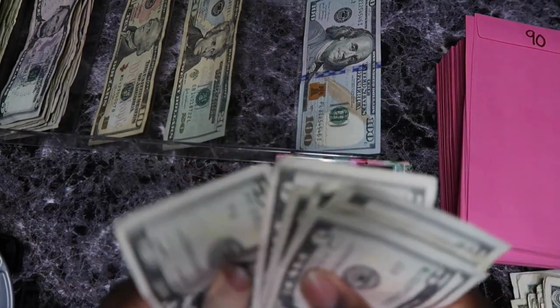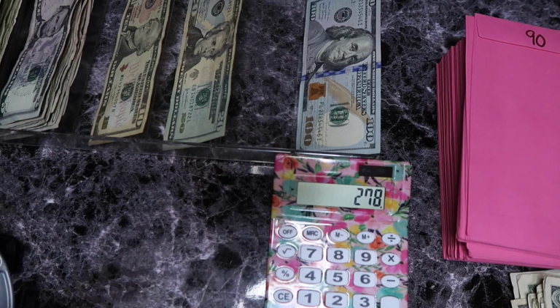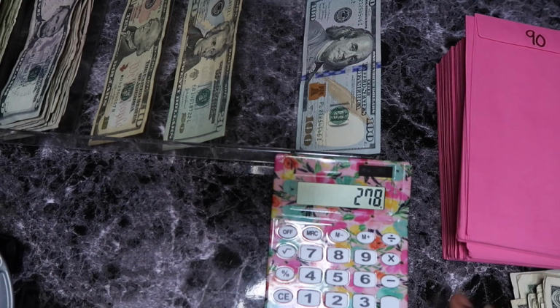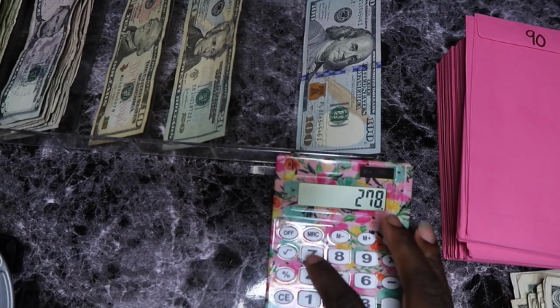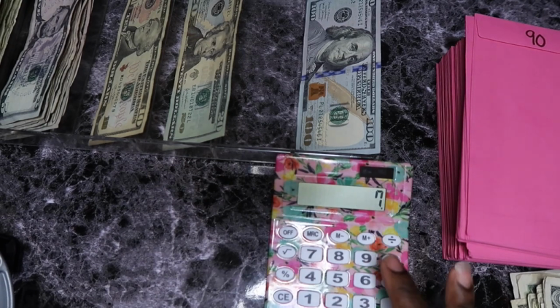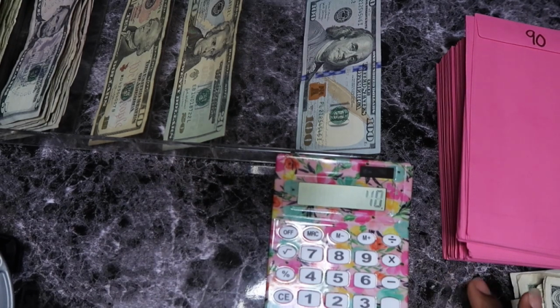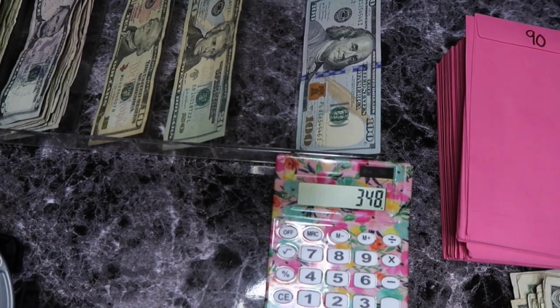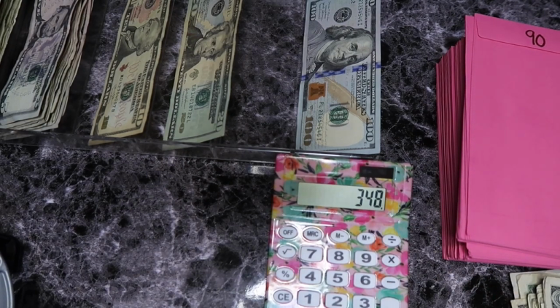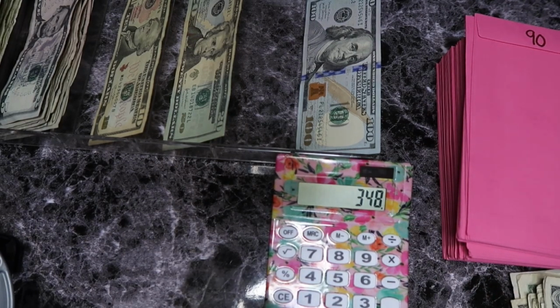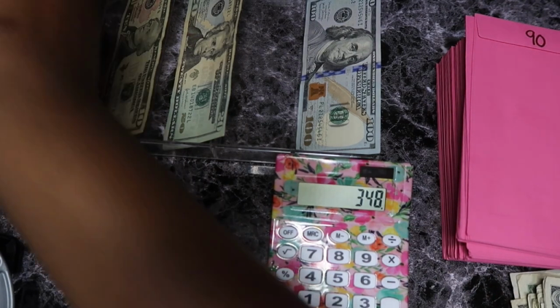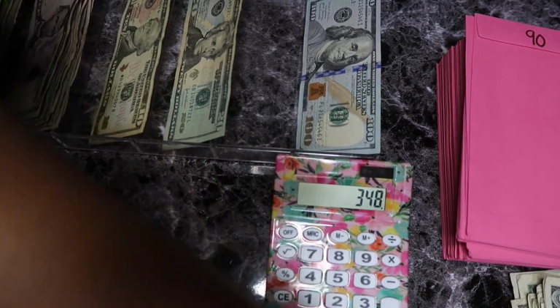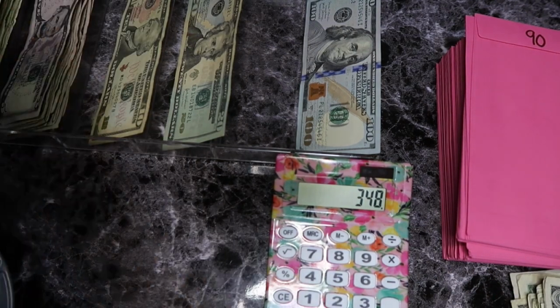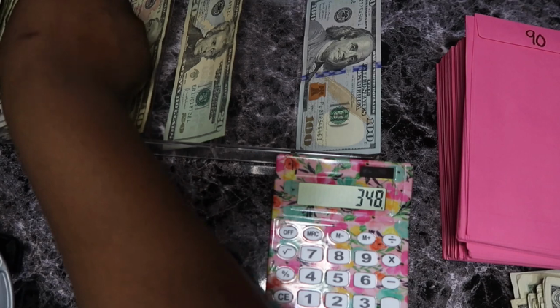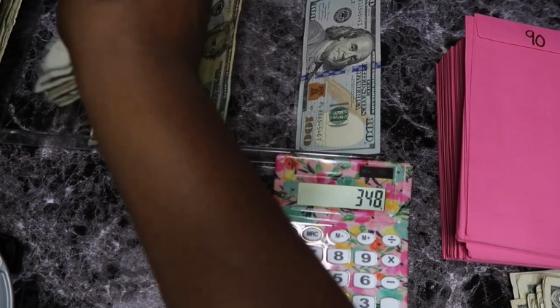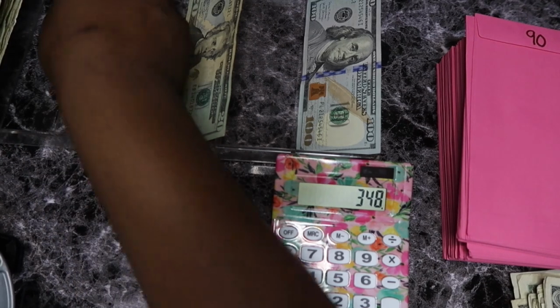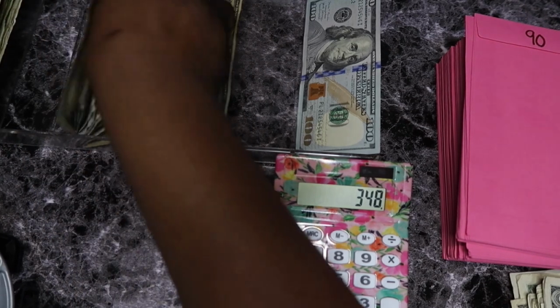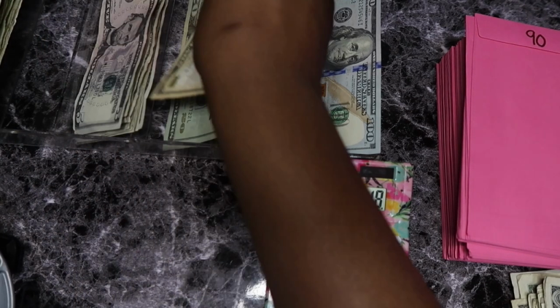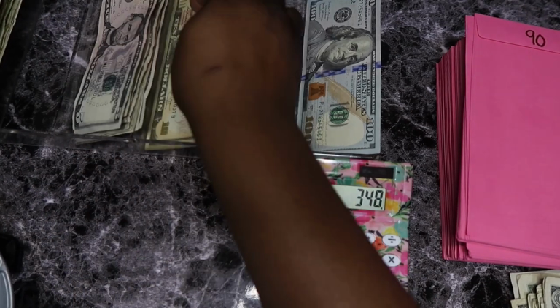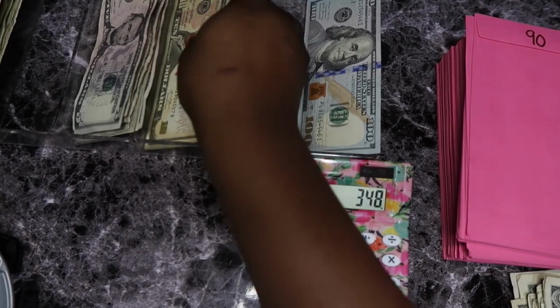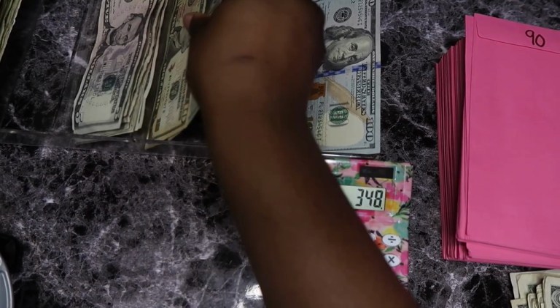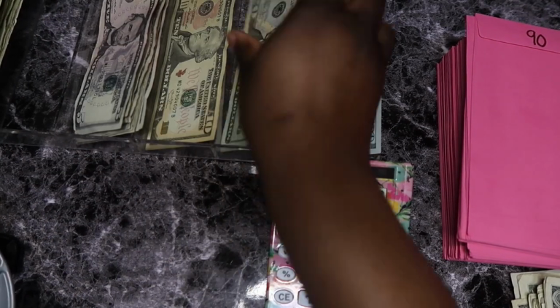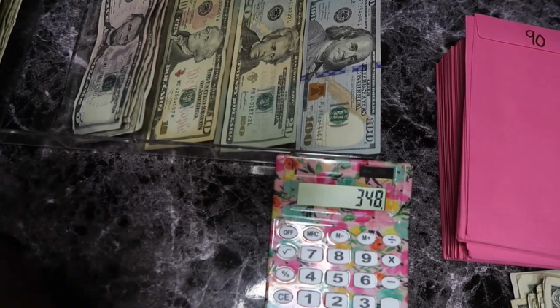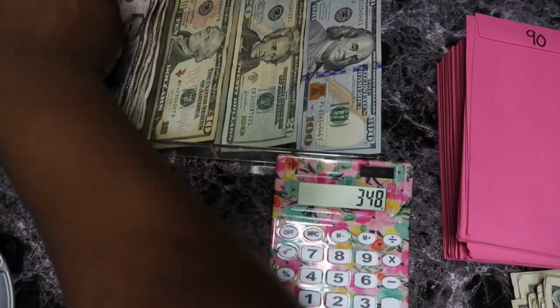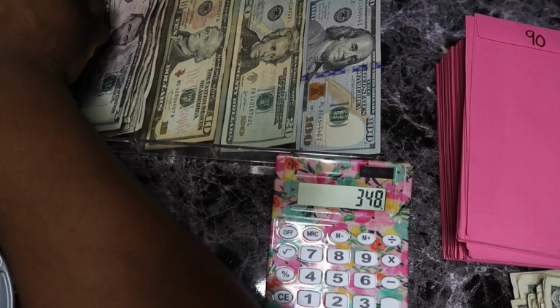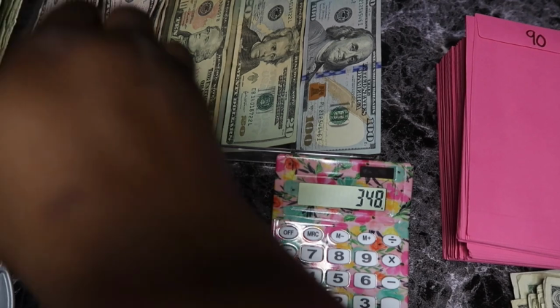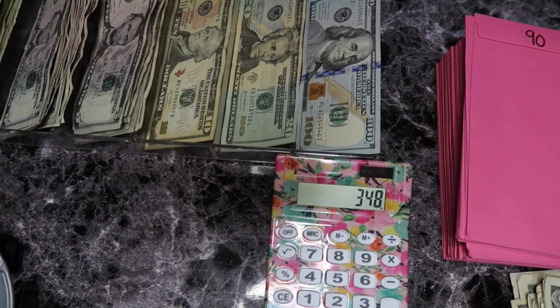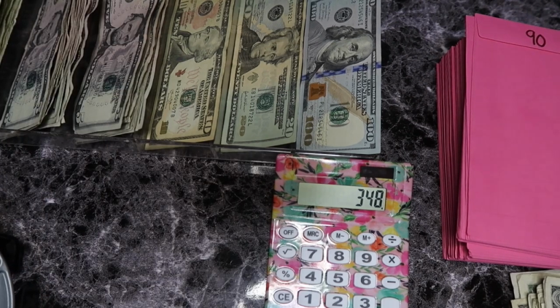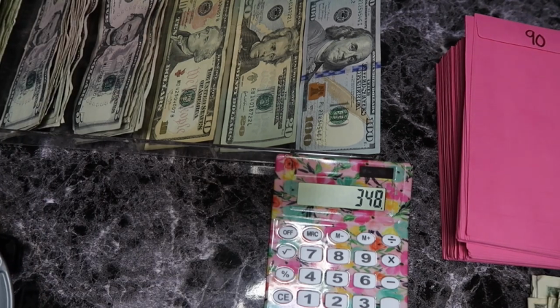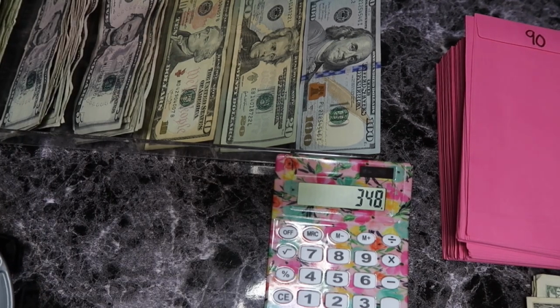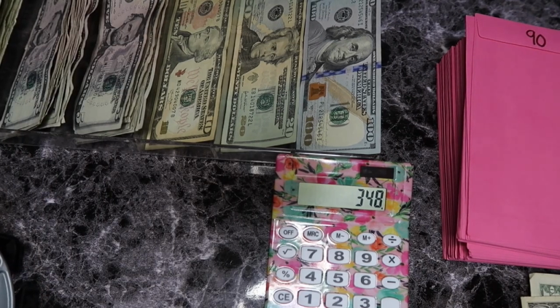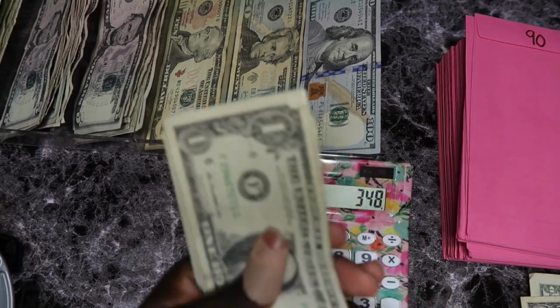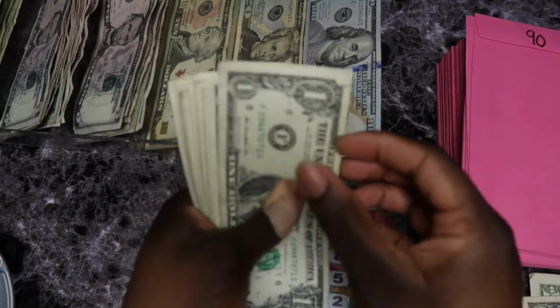Y'all, we're gonna hit $300 in this — hold on! $370! Are you proud? Because I am. We're gonna pick some numbers today, yes we are.